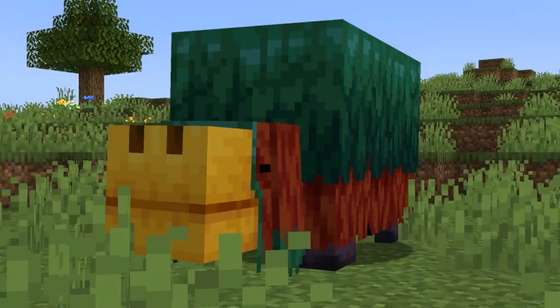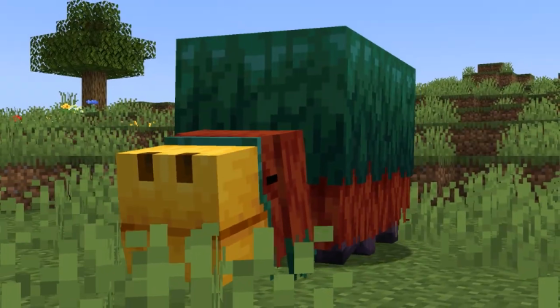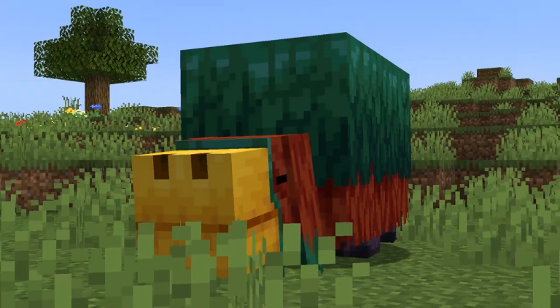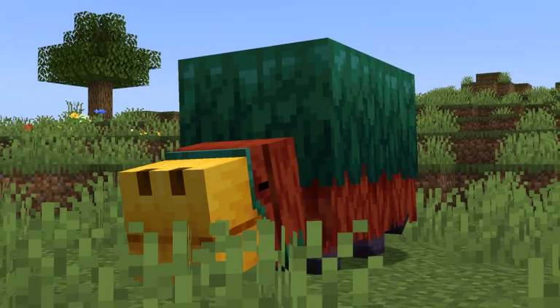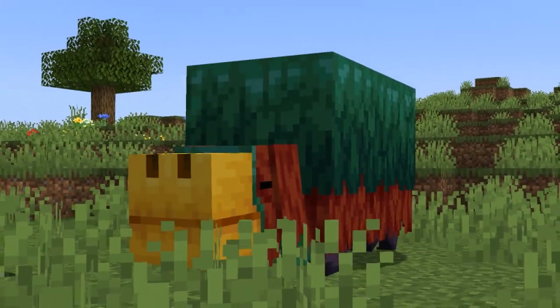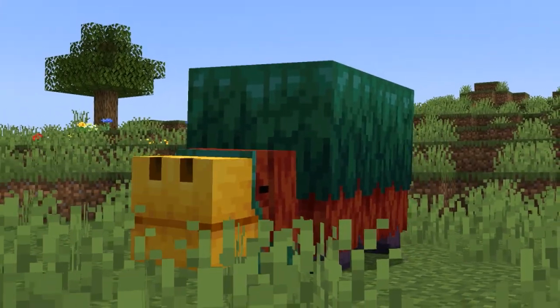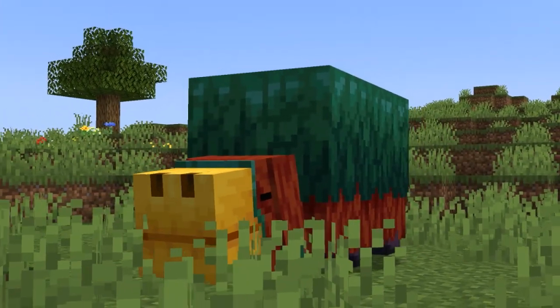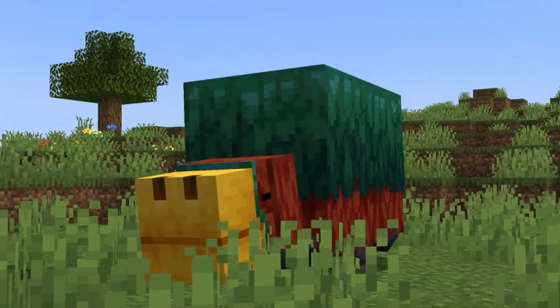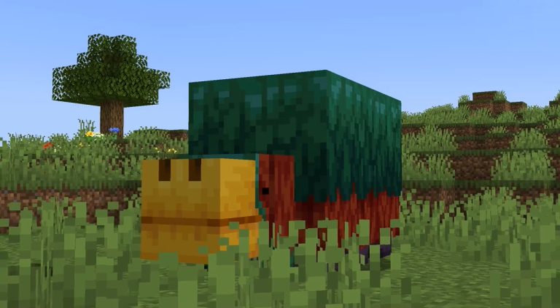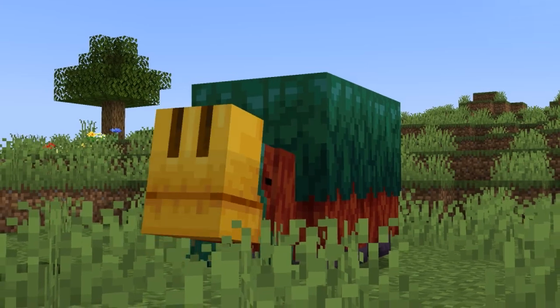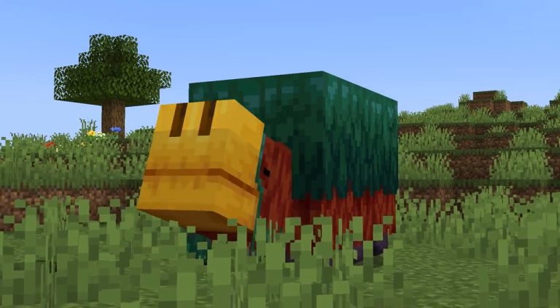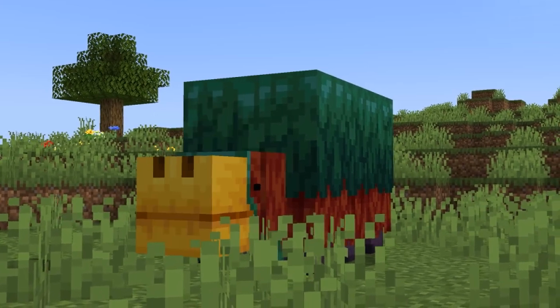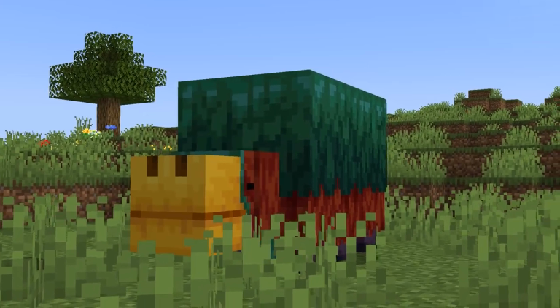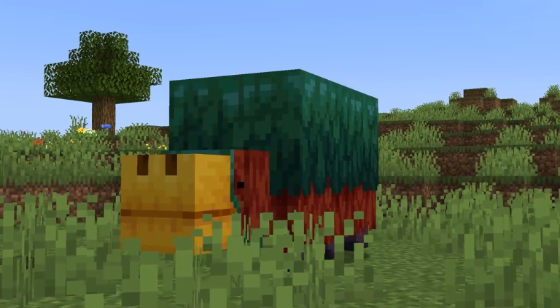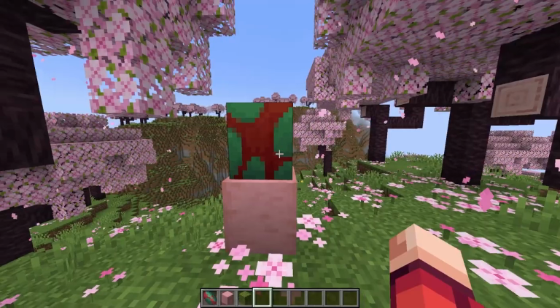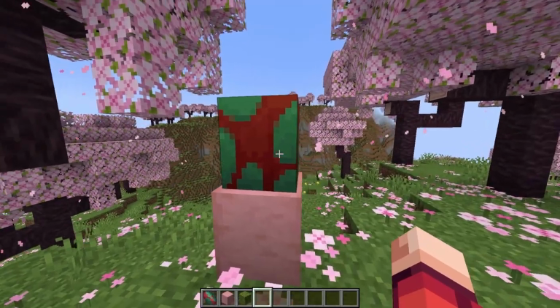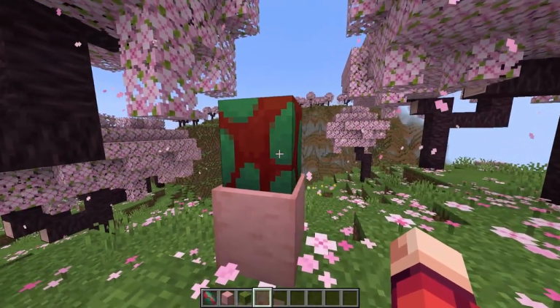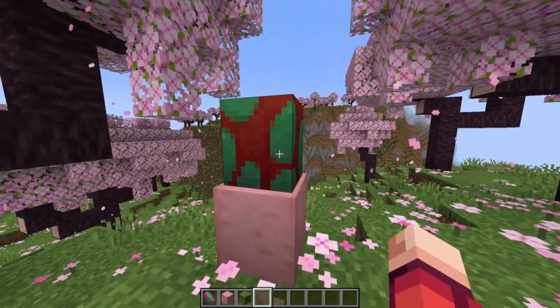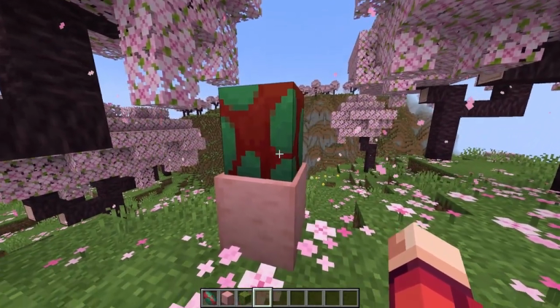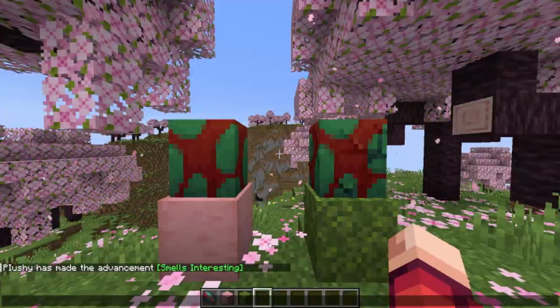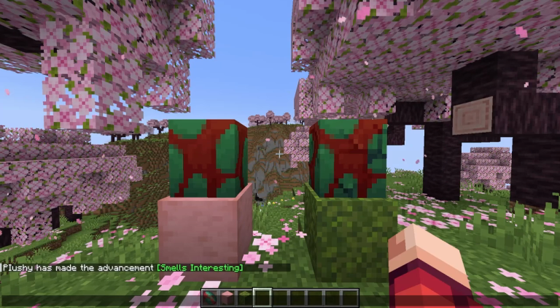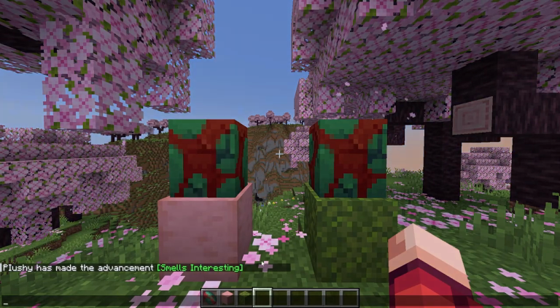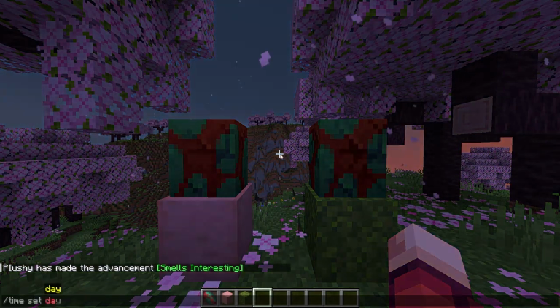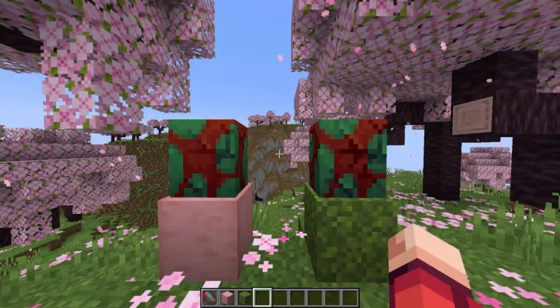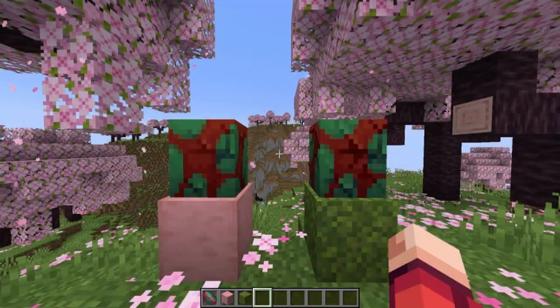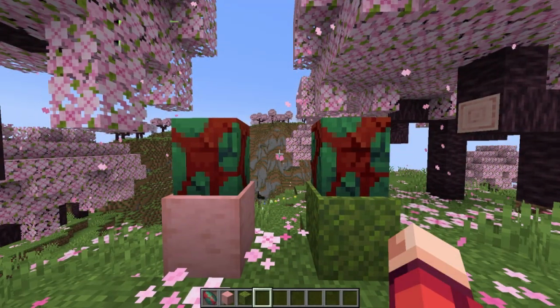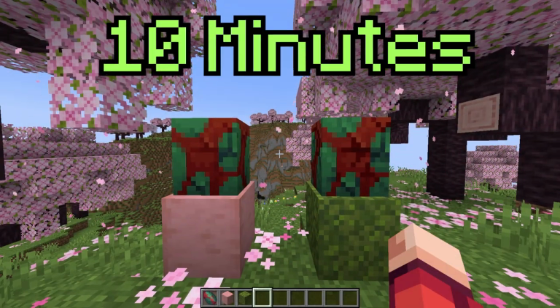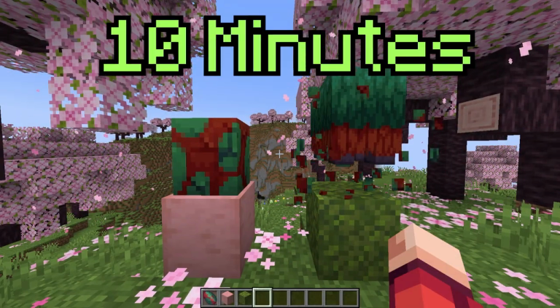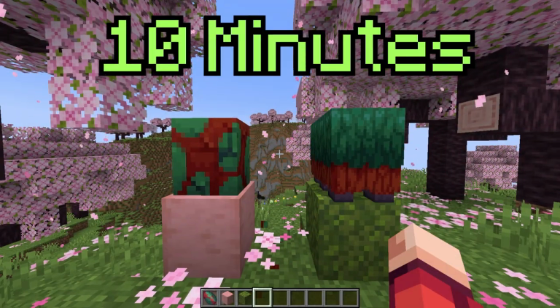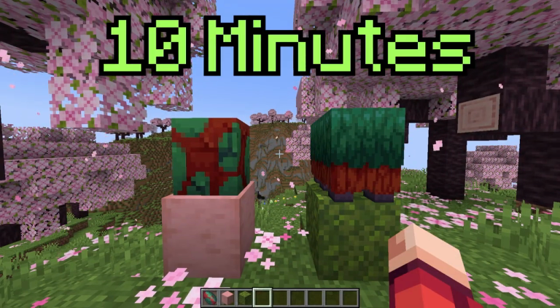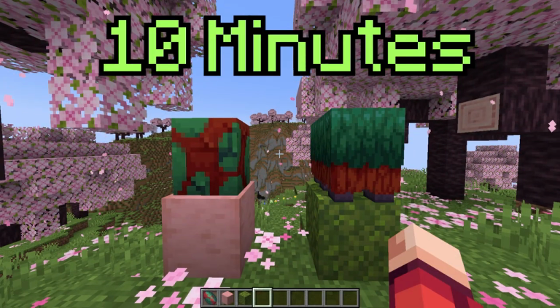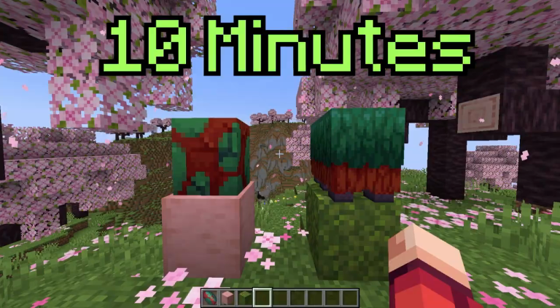The Sniffer is a brand new mob in Minecraft 1.20, though the only way to find one is by finding a Sniffer Egg and hatching it yourself. Typically it takes a while for Sniffer Eggs to hatch, but by placing a Sniffer Egg on a Moss block, it'll actually only take 10 minutes, which speeds up the process by a lot.